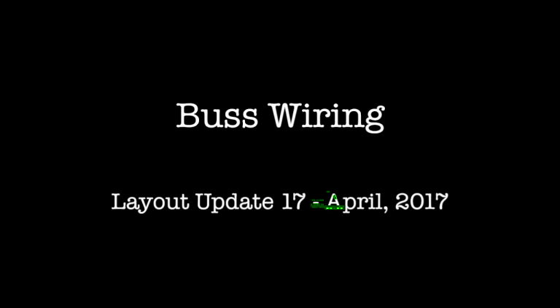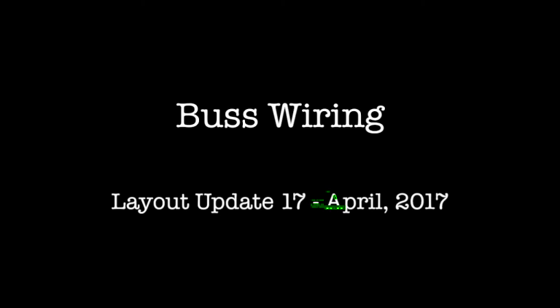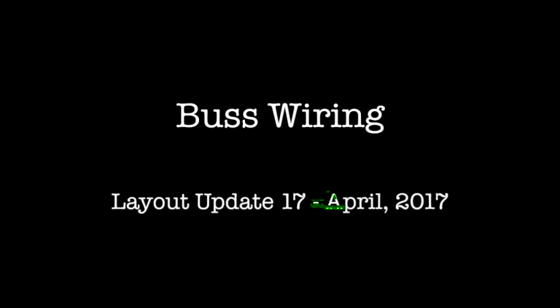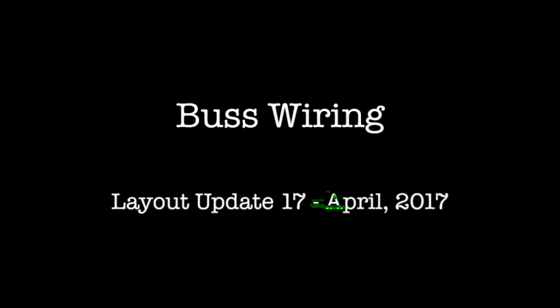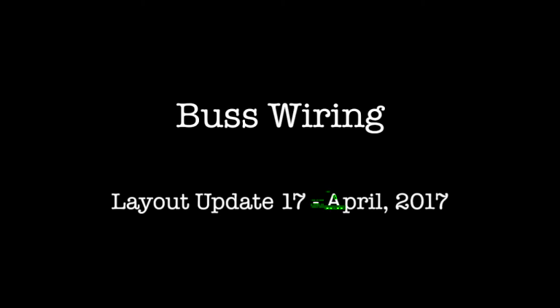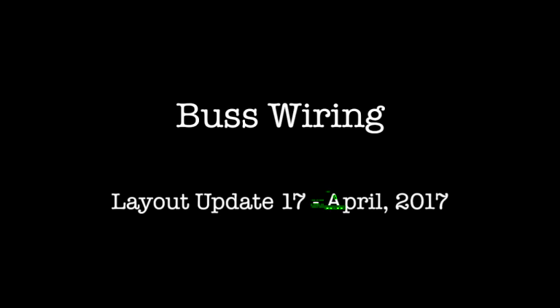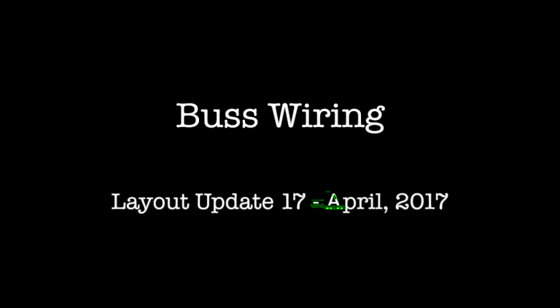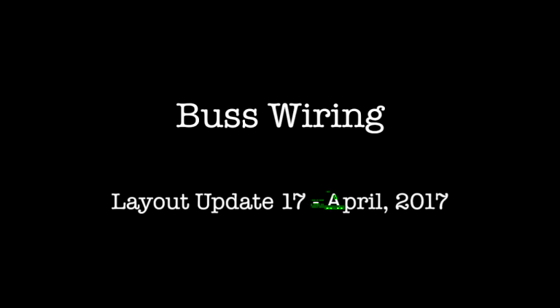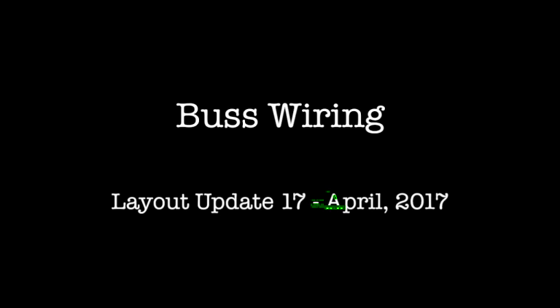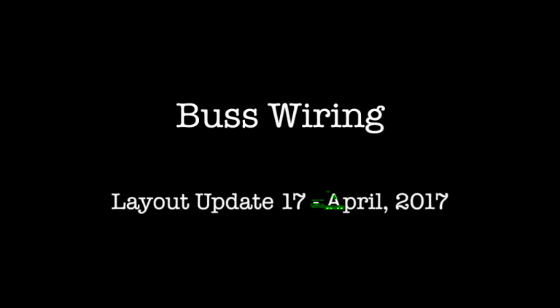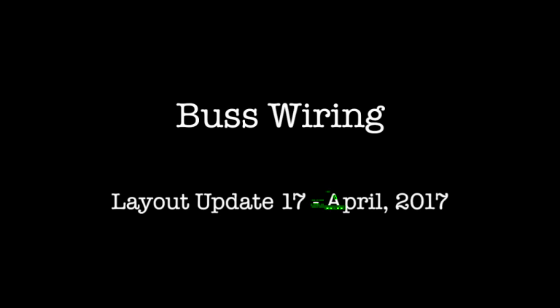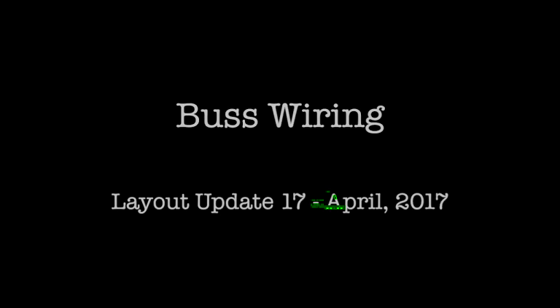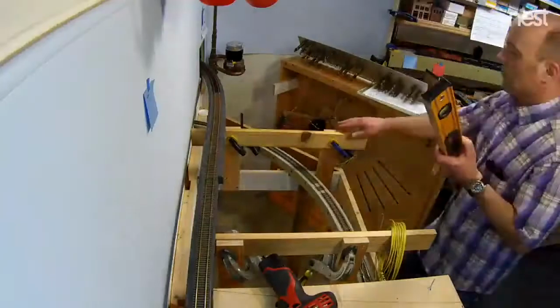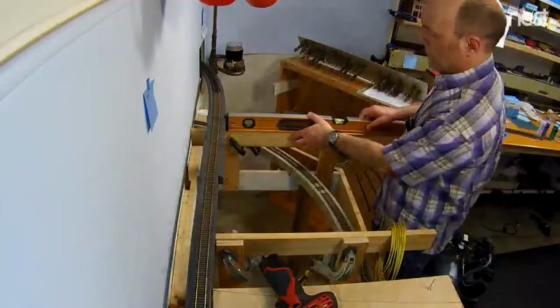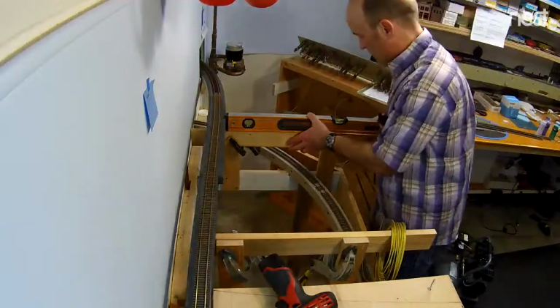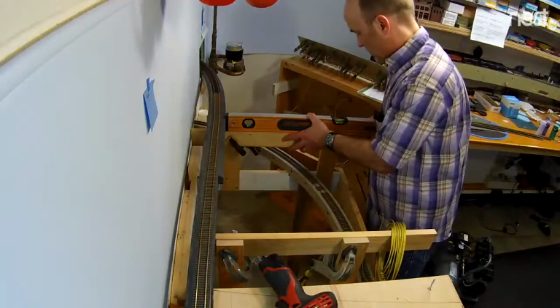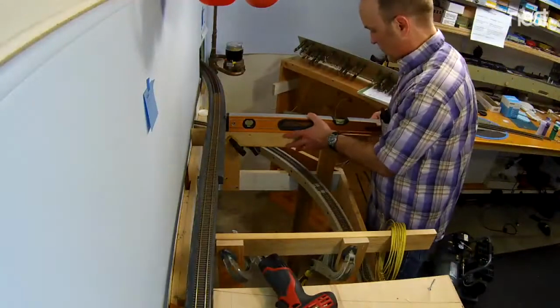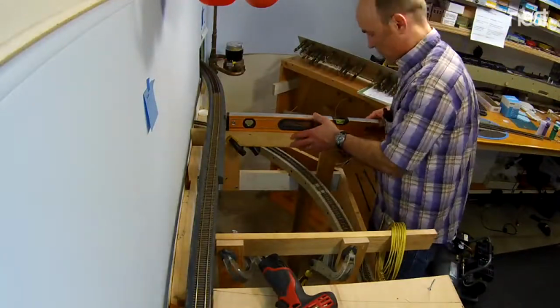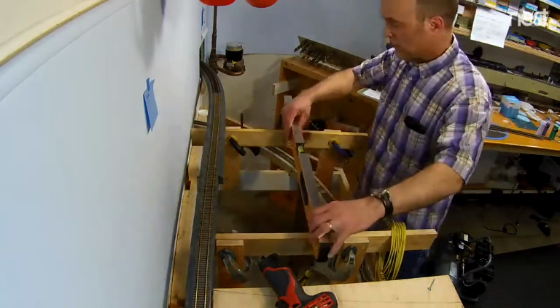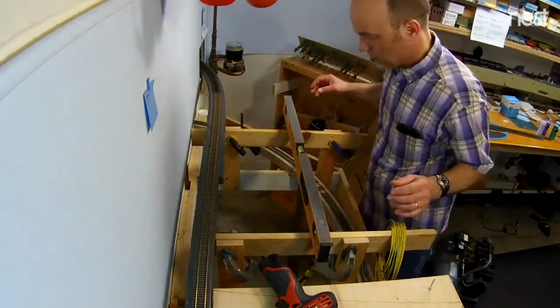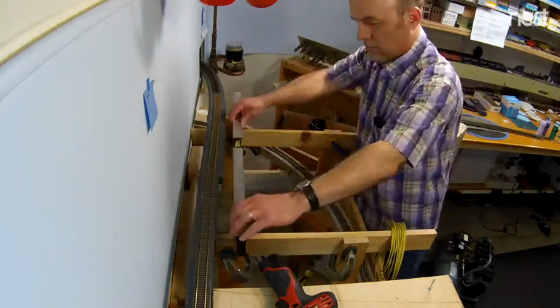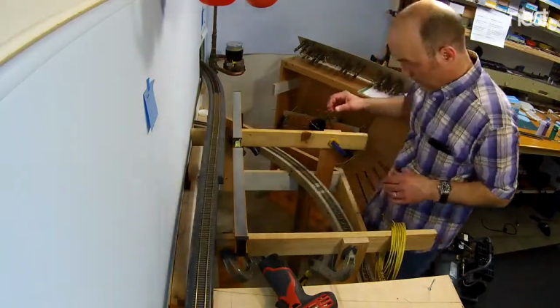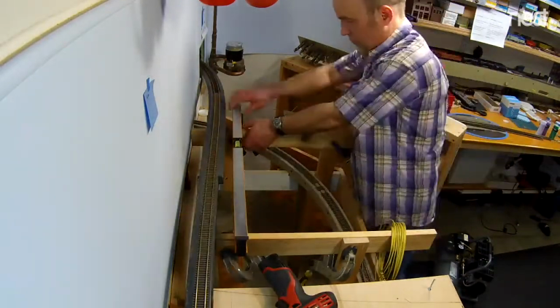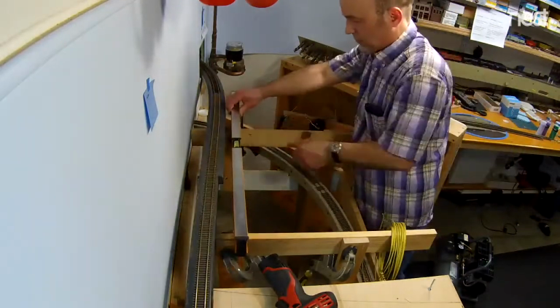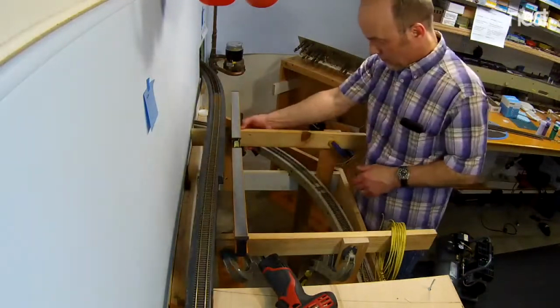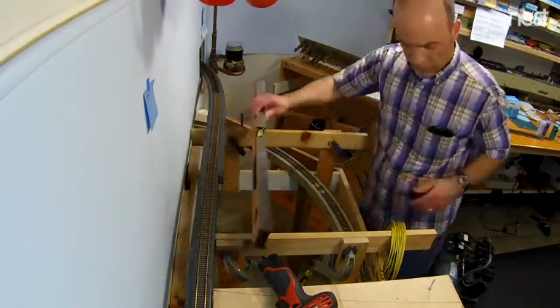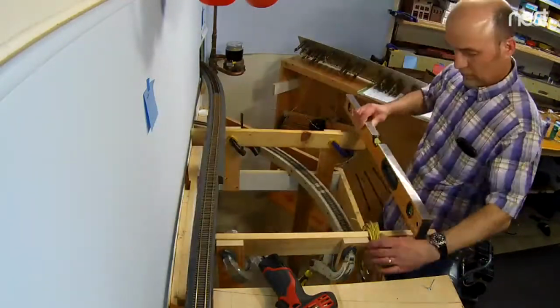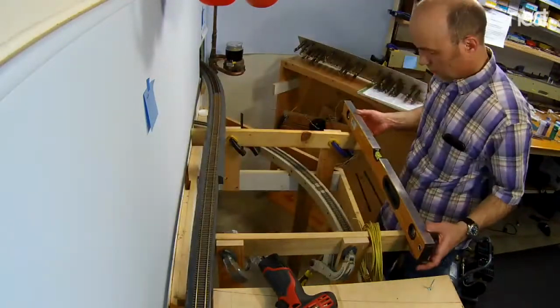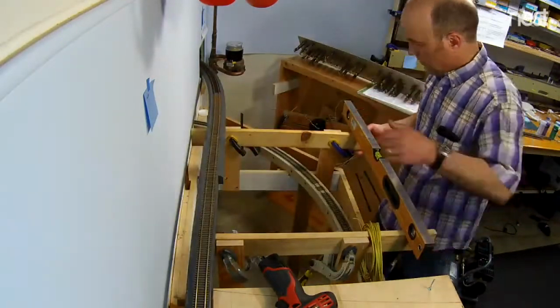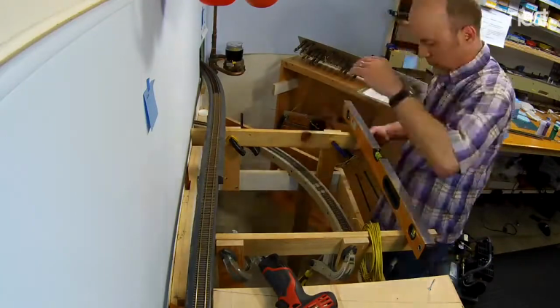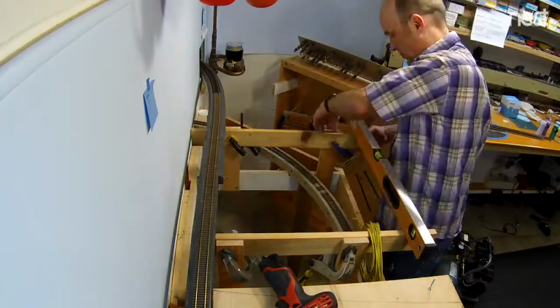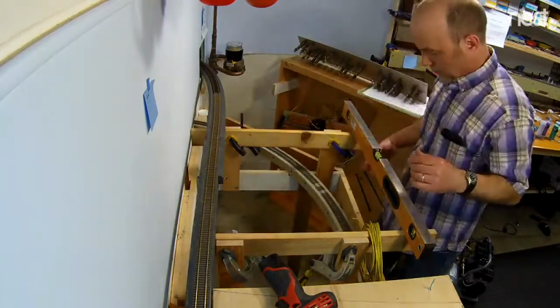This is Matt, back for an update on bus wiring. In the last video I was talking about soldering the feeders to the bottom of the rail, and now it's time to actually put the bus on that the feeders will be attached to.